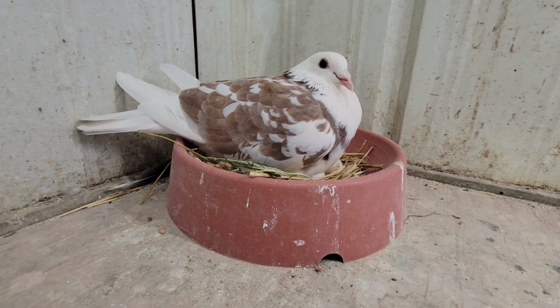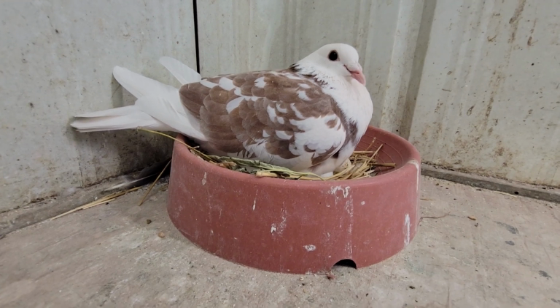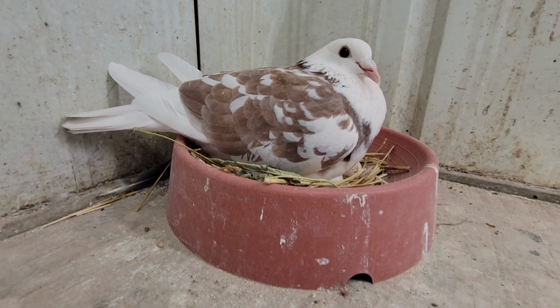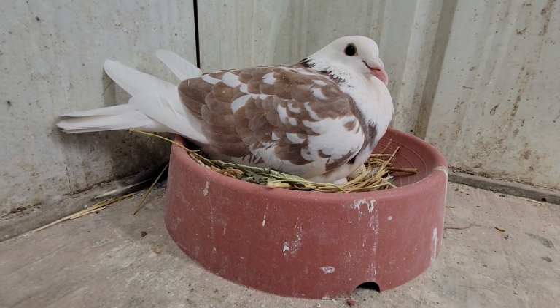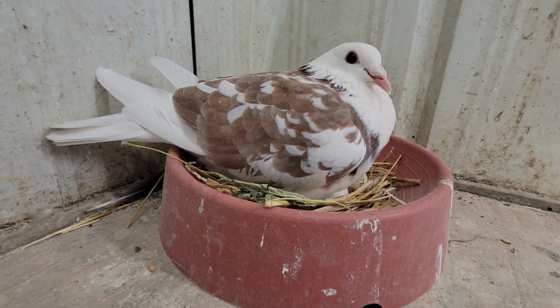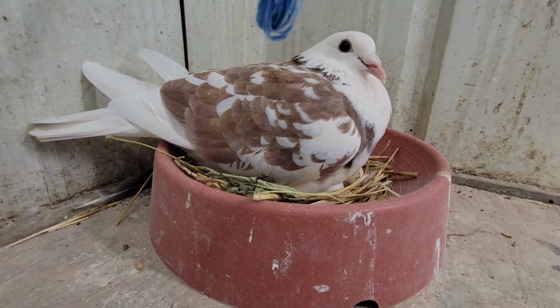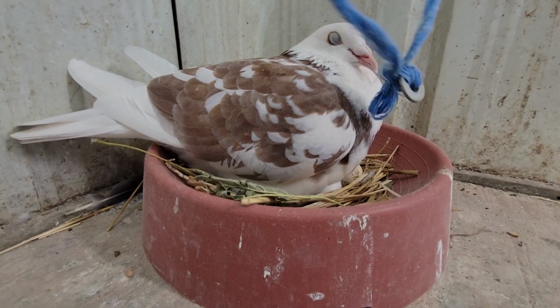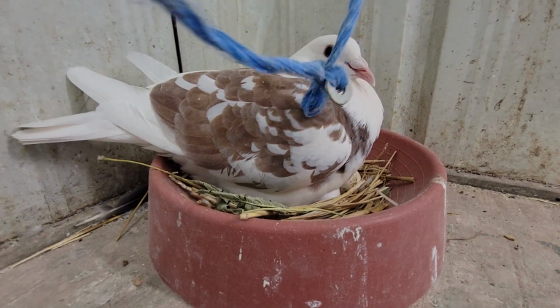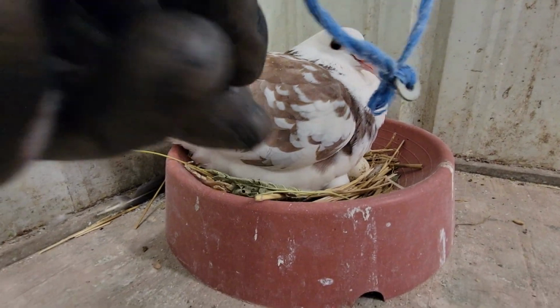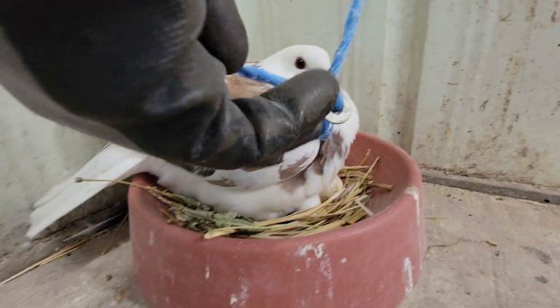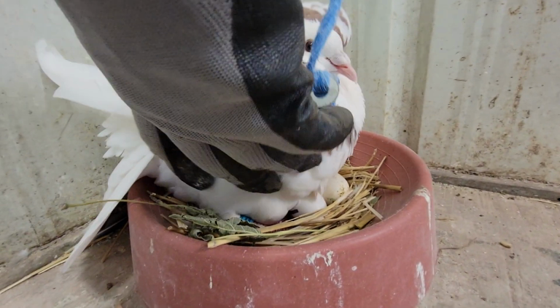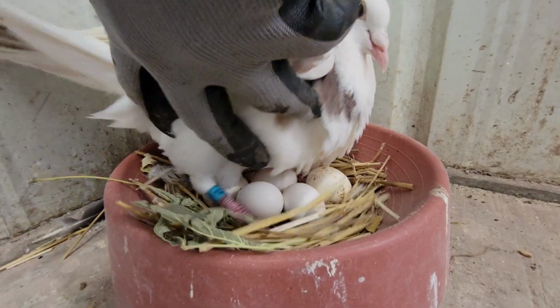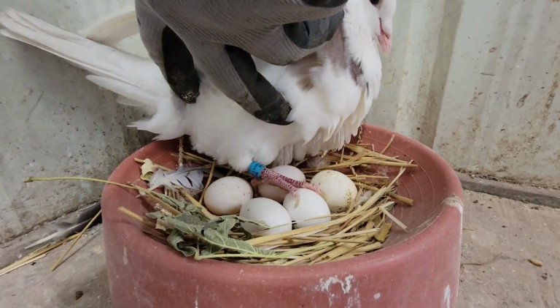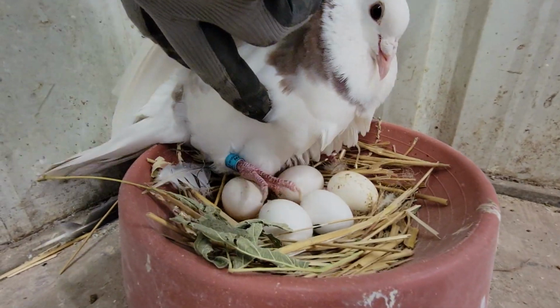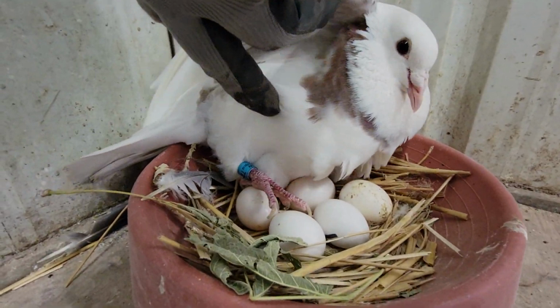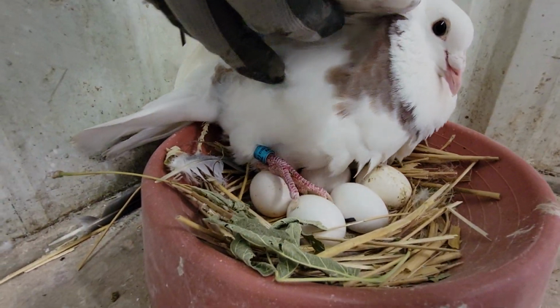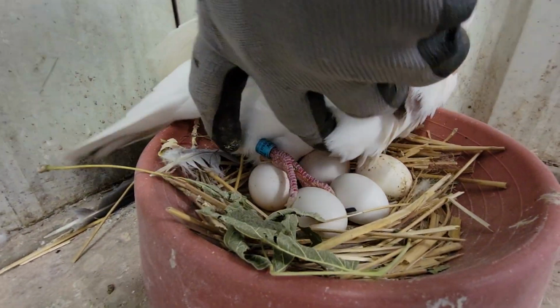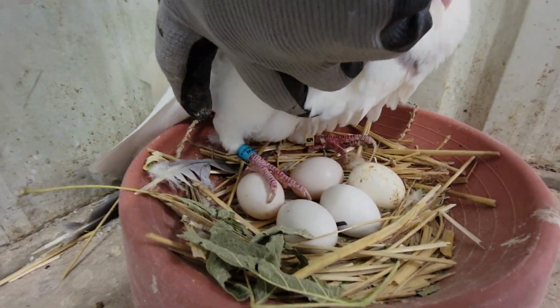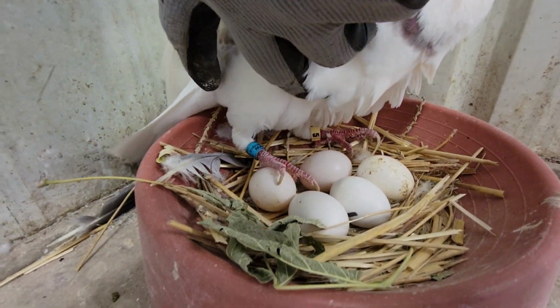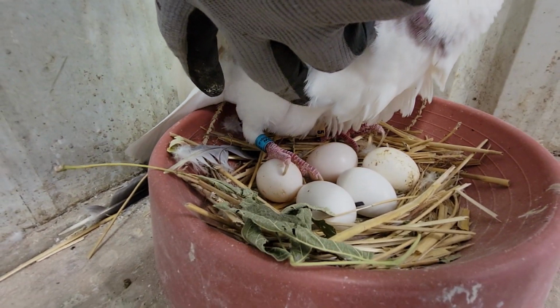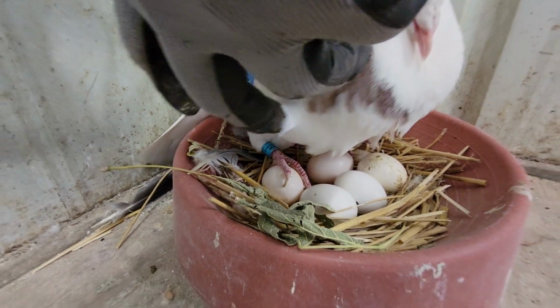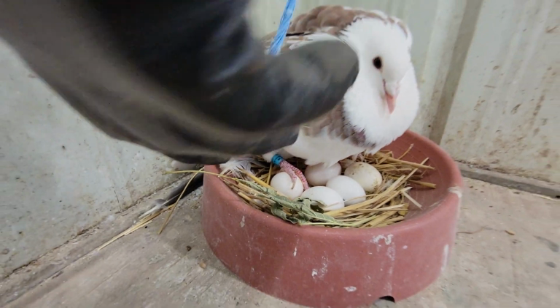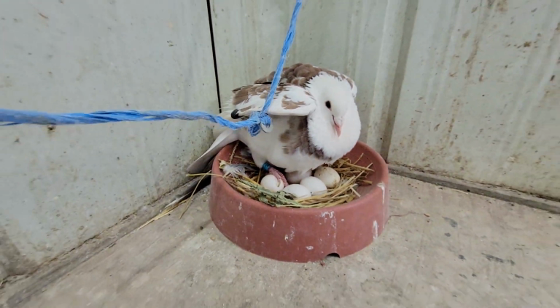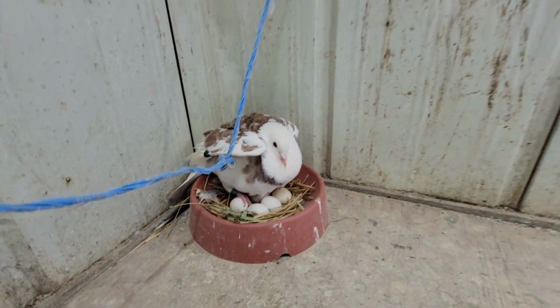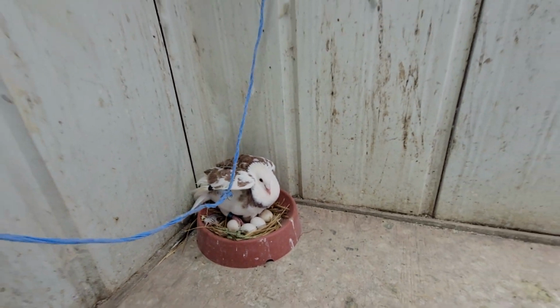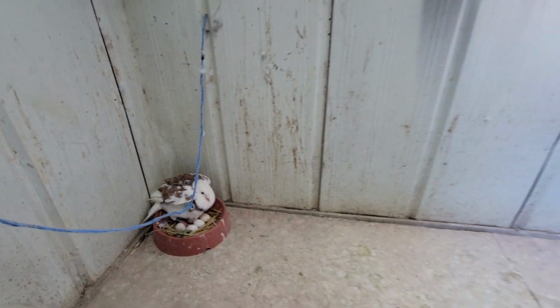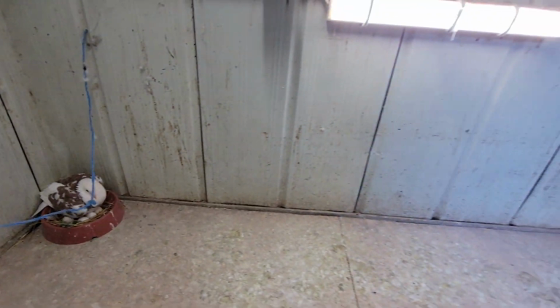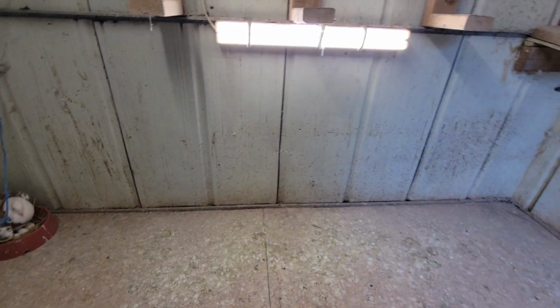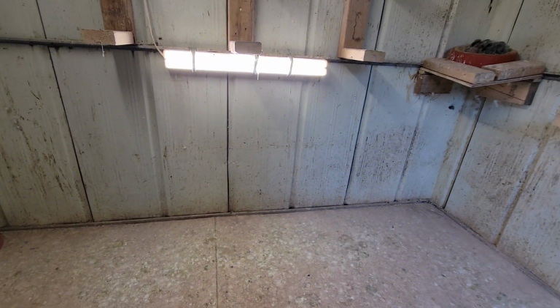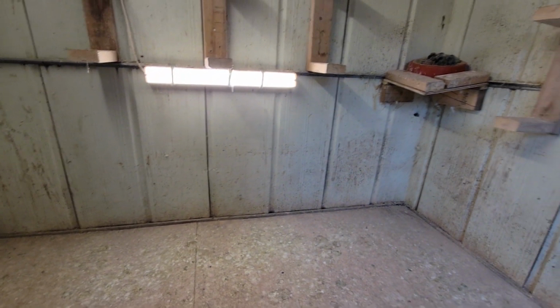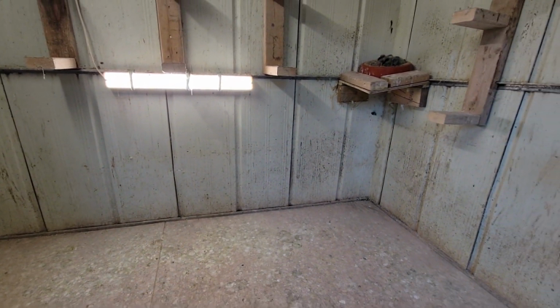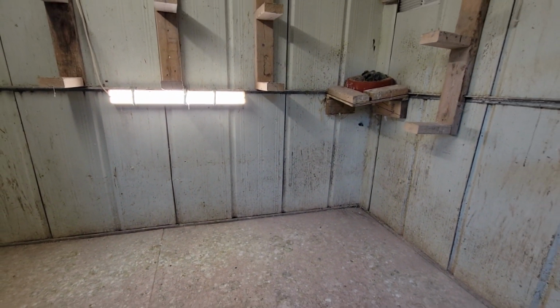Welcome to Golden Eye Loft foster mothers. This hen, as you can see, has many eggs. This whole area is for hens — I left them here because I was running out of space.